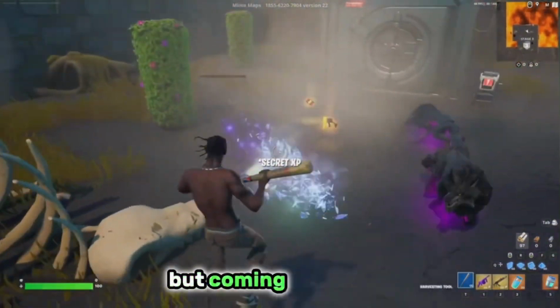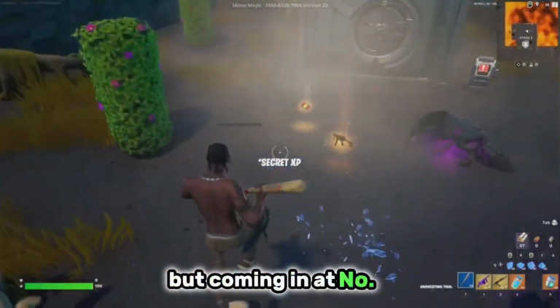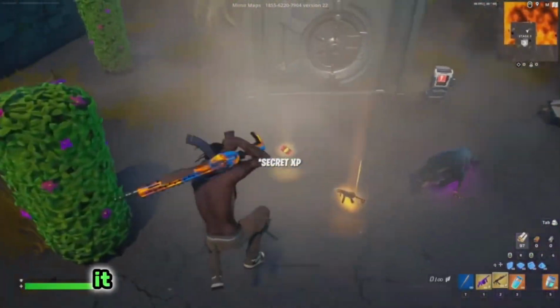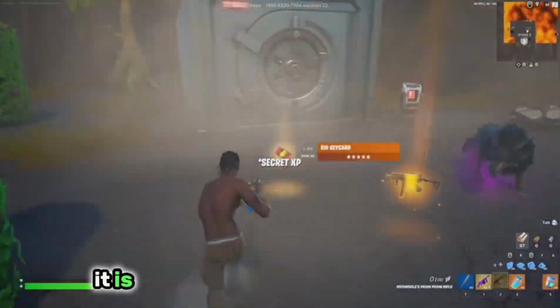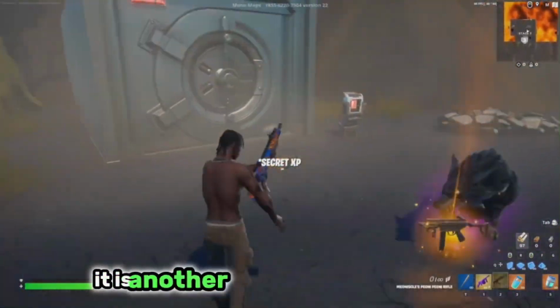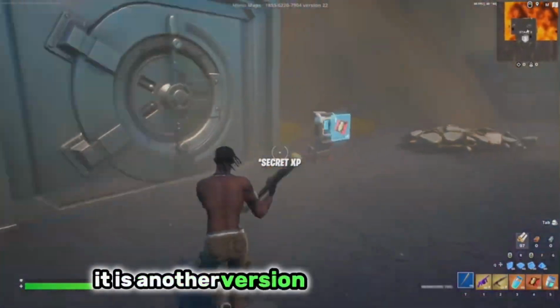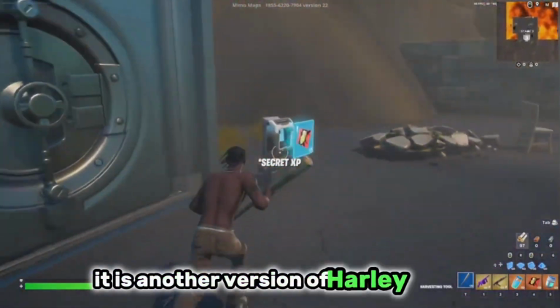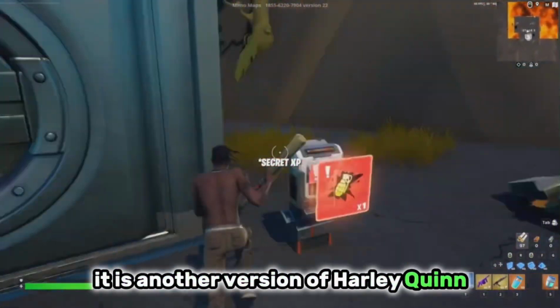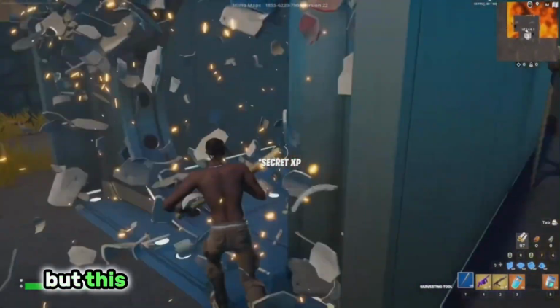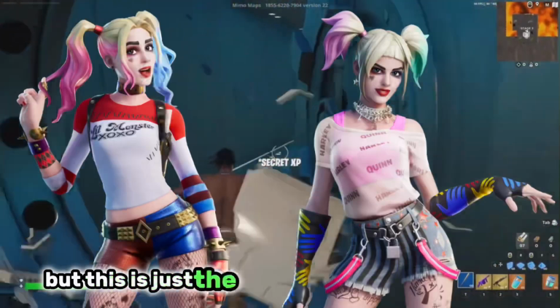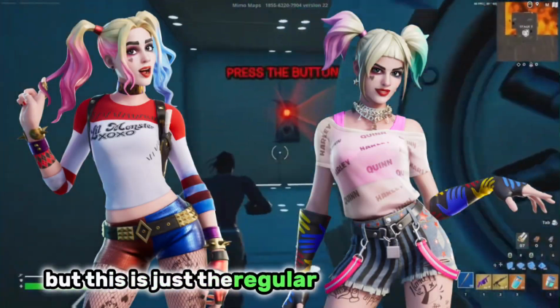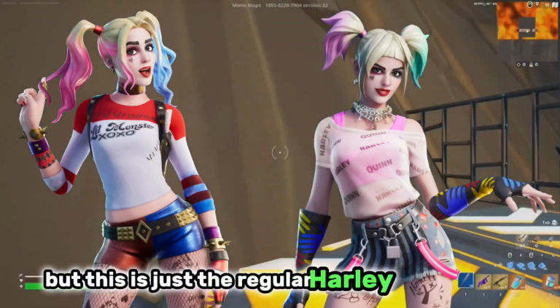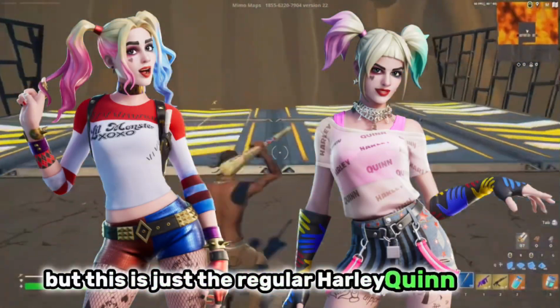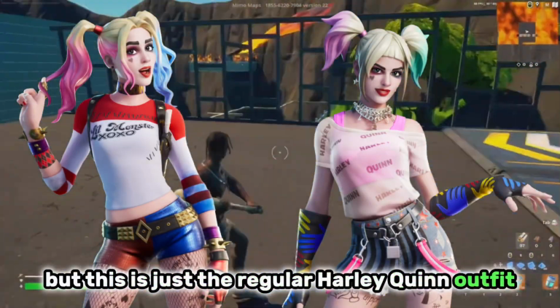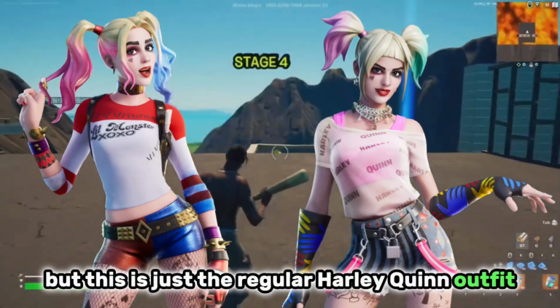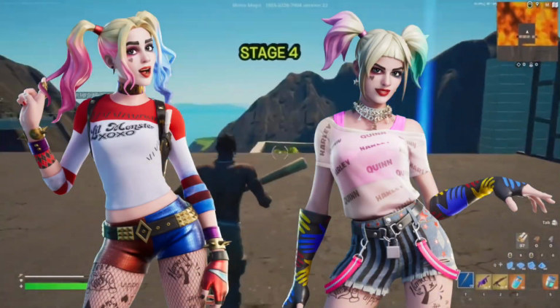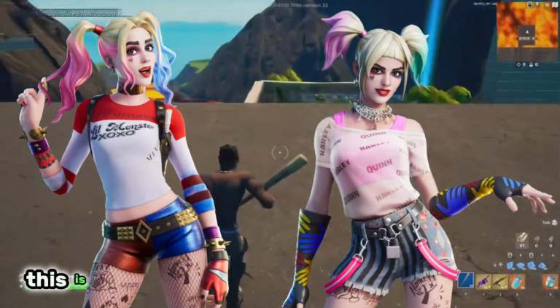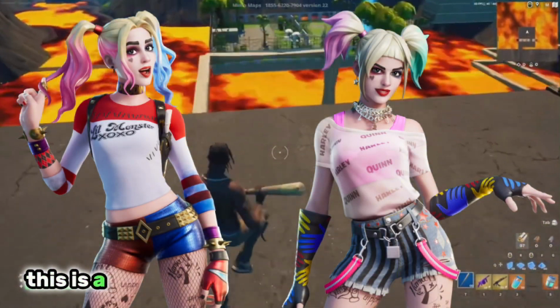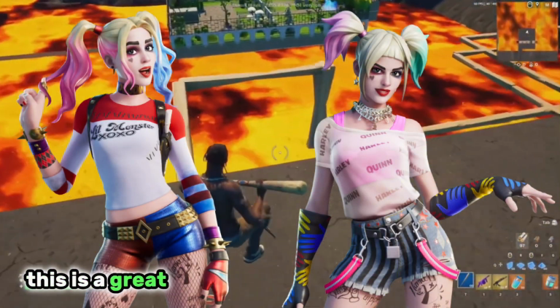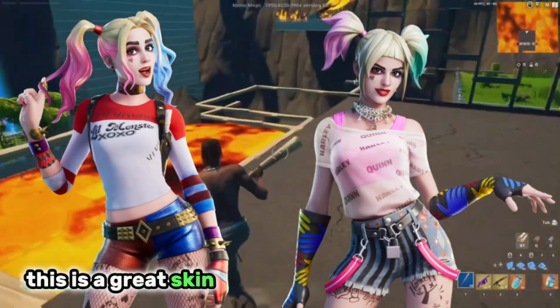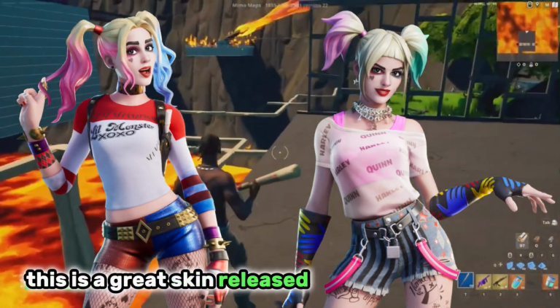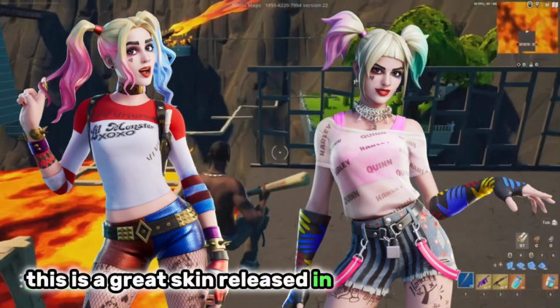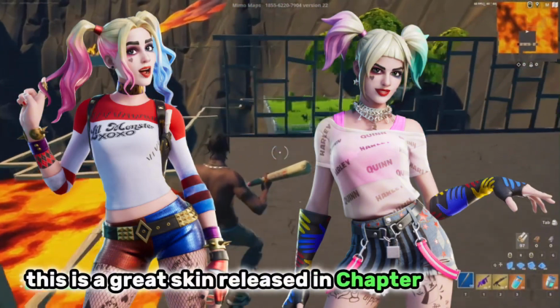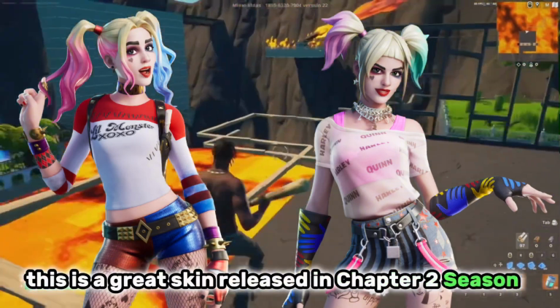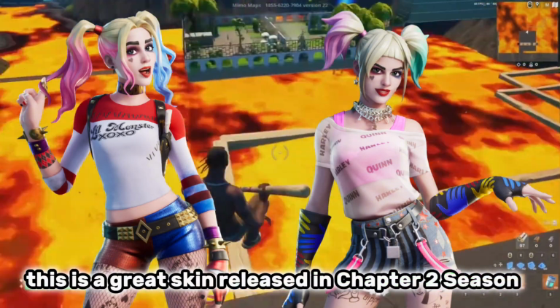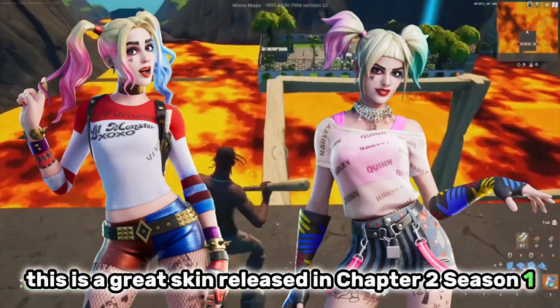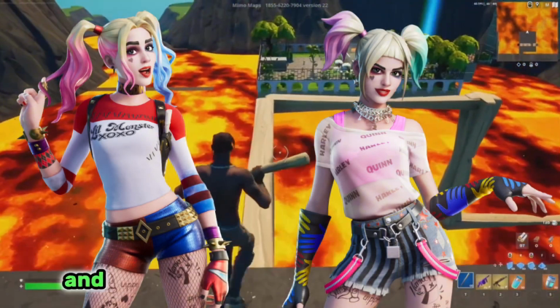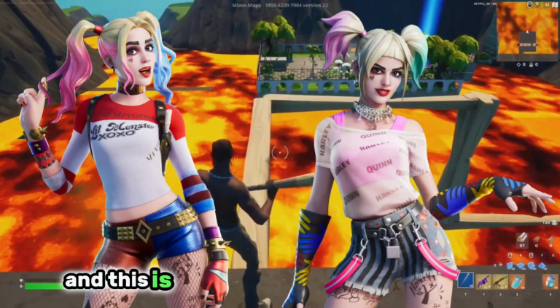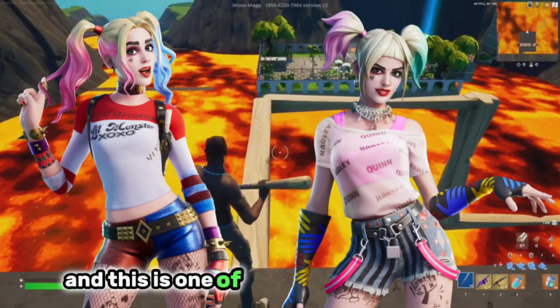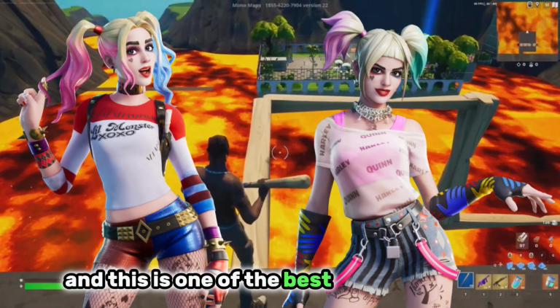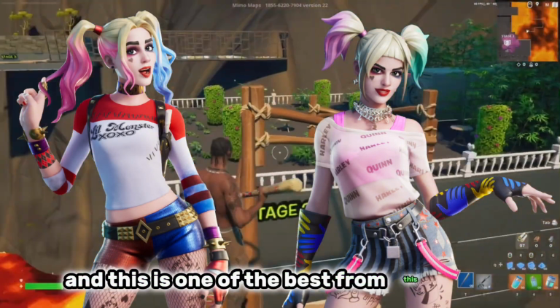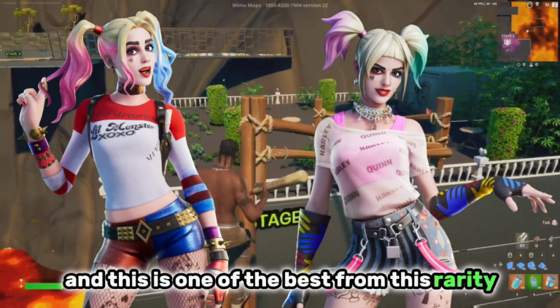Coming in at number 2 it is another version of Harley Quinn, but this is just the regular Harley Quinn outfit. This is a great skin released in chapter 2 season 1, and one of the best from this rarity.